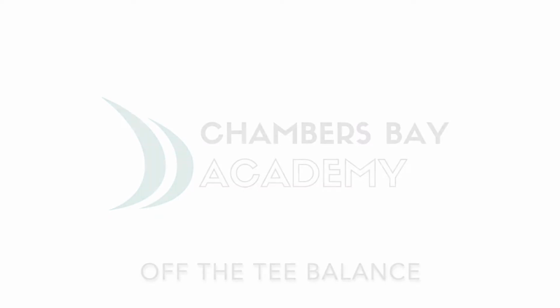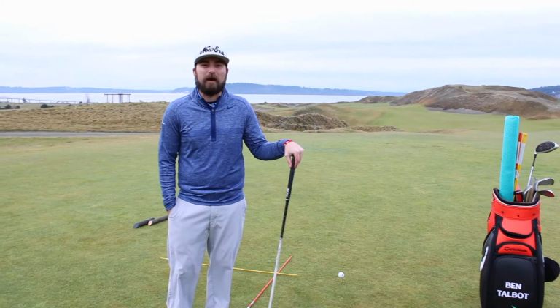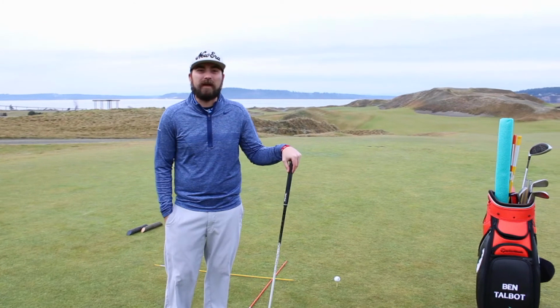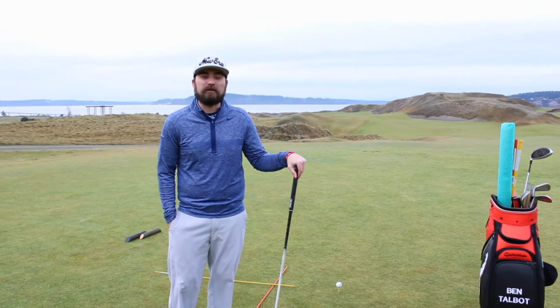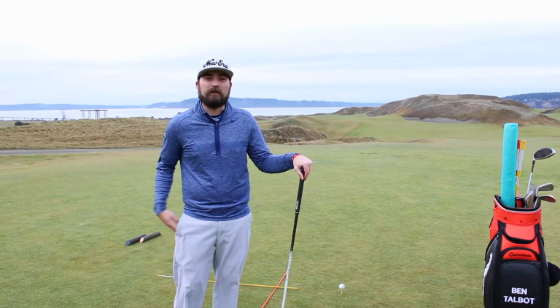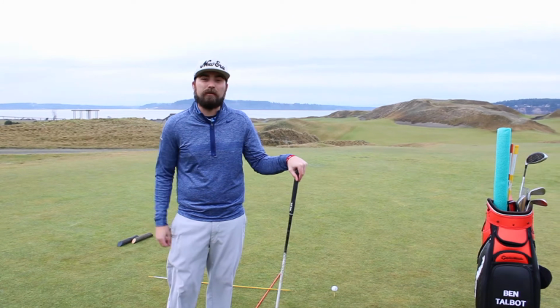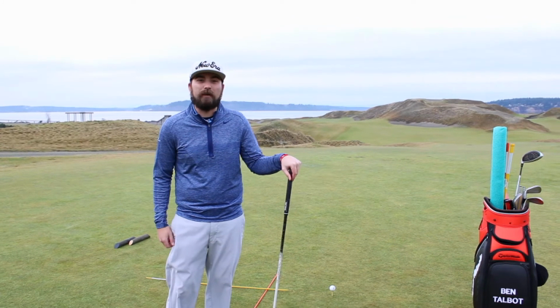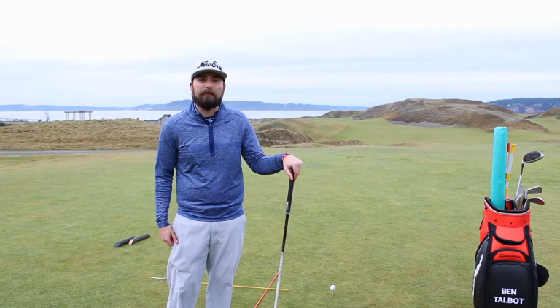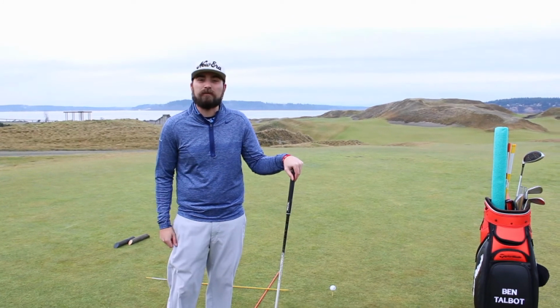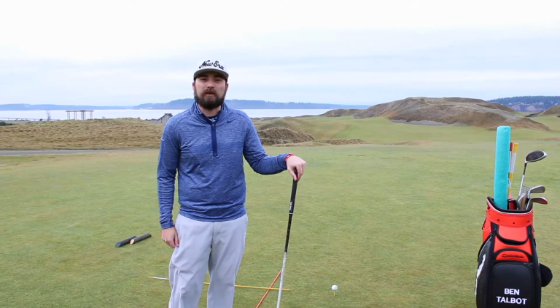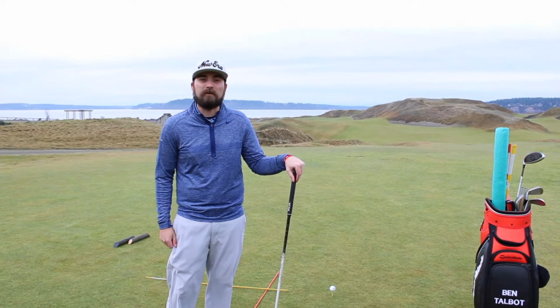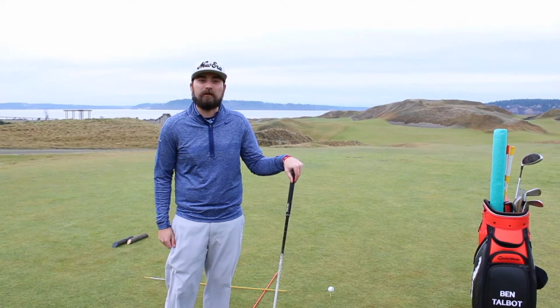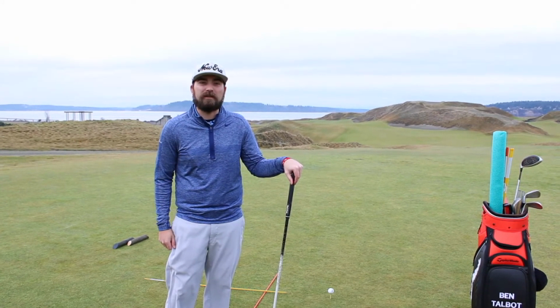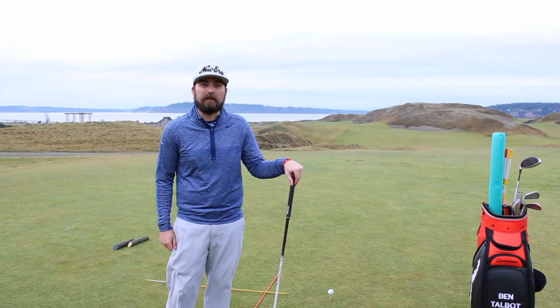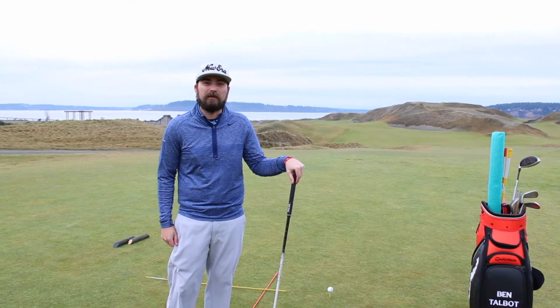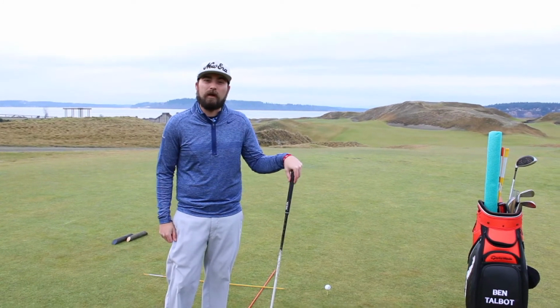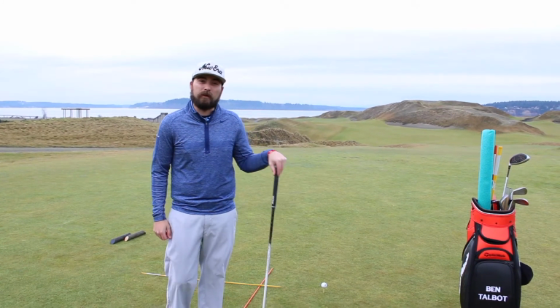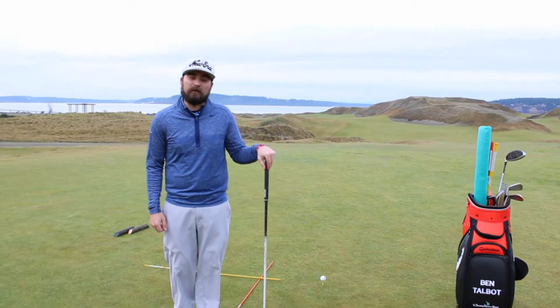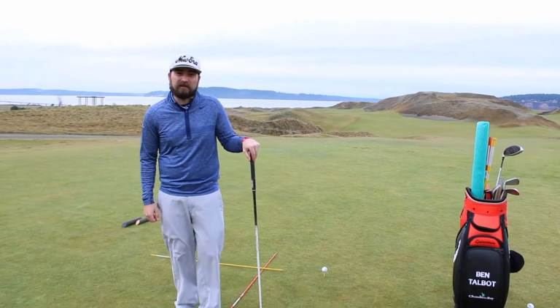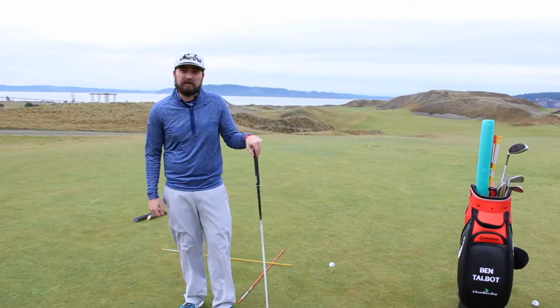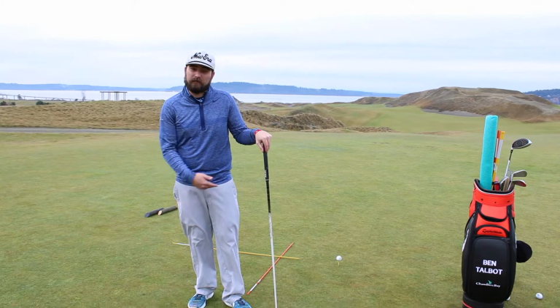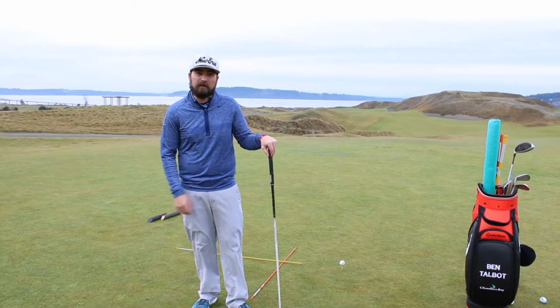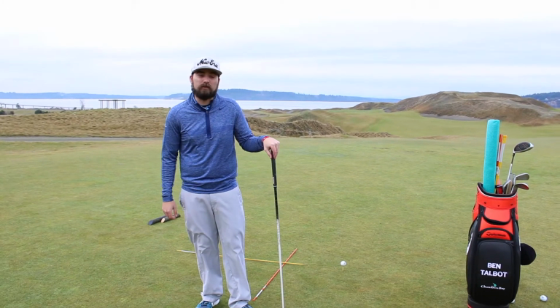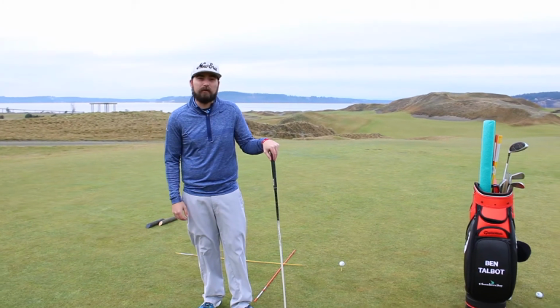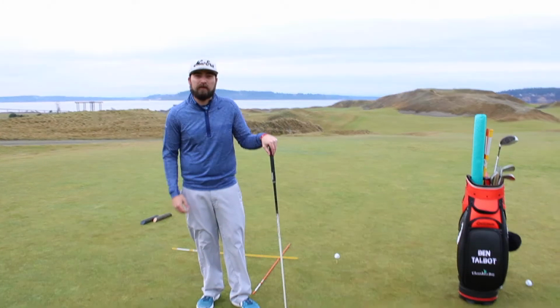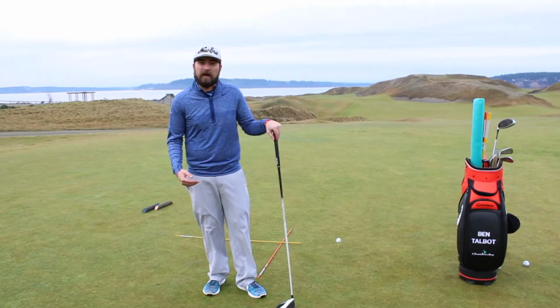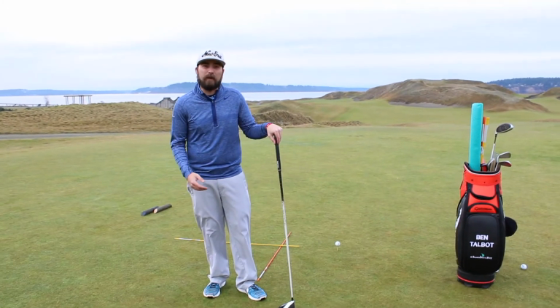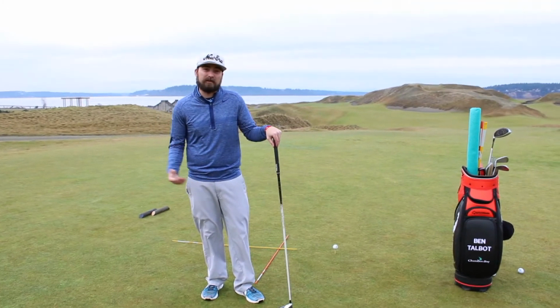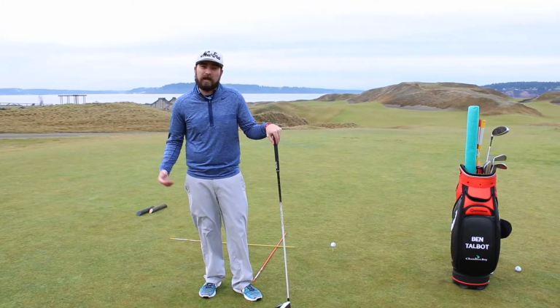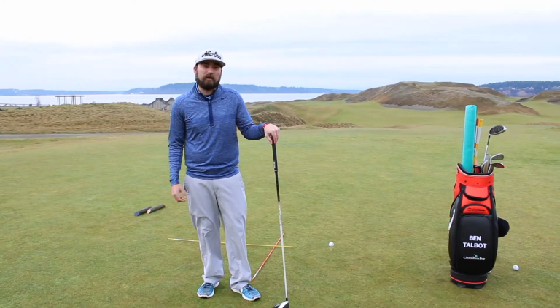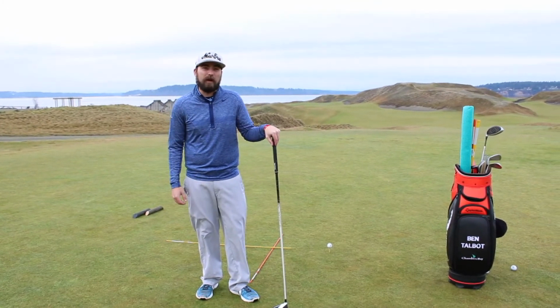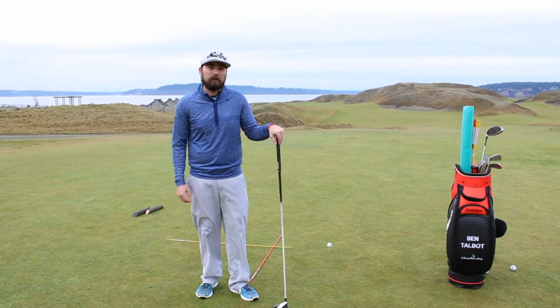I'm Talbot, Academy instructor at Chambers Bay. This is Pro Tip Tuesday in under 60 seconds. A big reason for inconsistencies at the tee and with driver is a lack of balance and a lack of turn in the backswing.